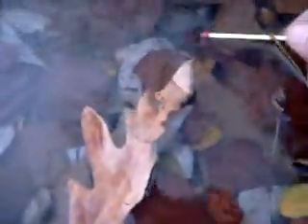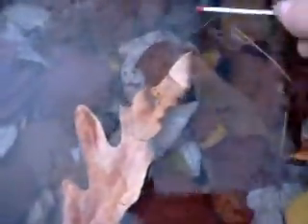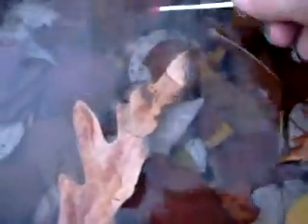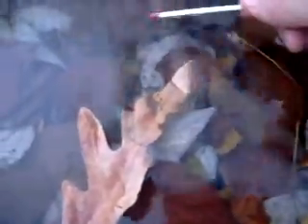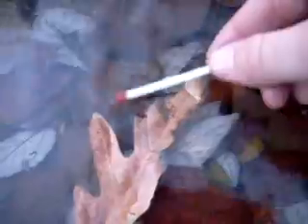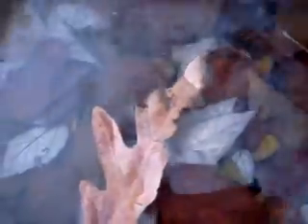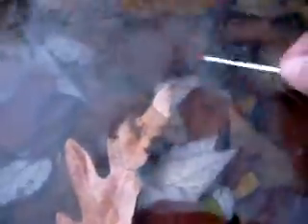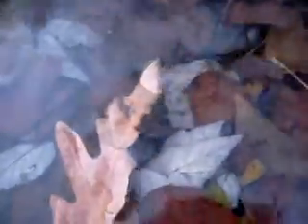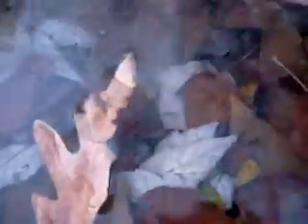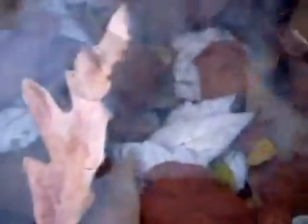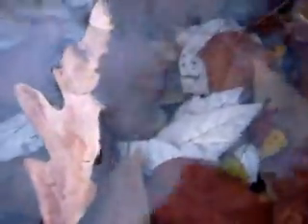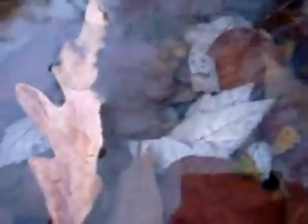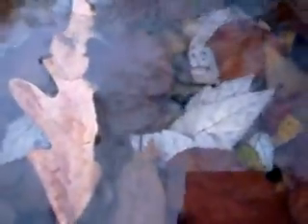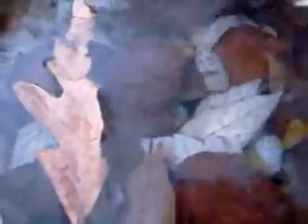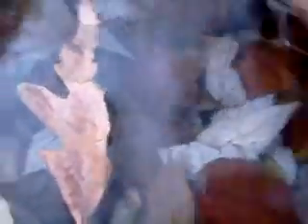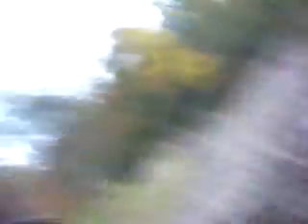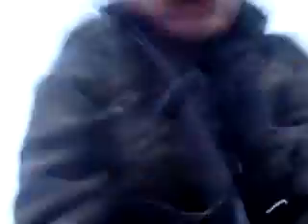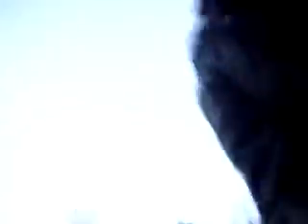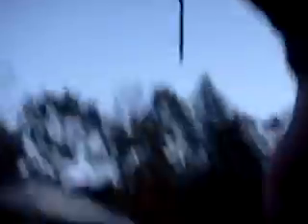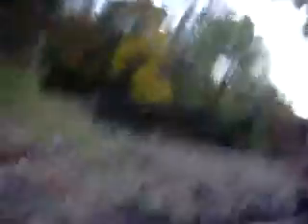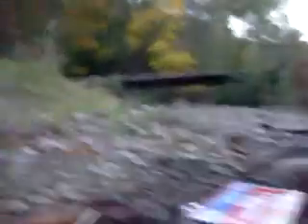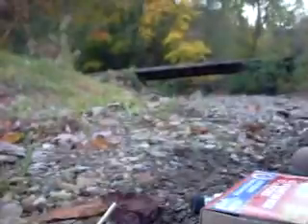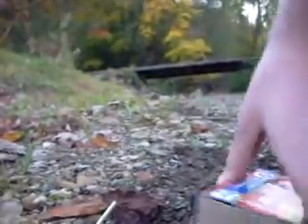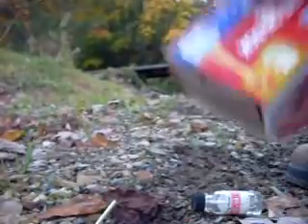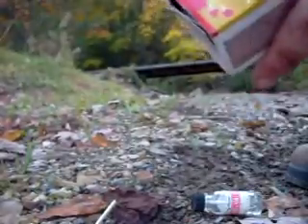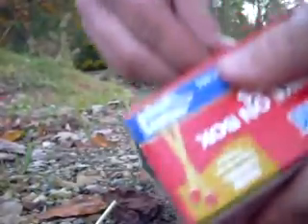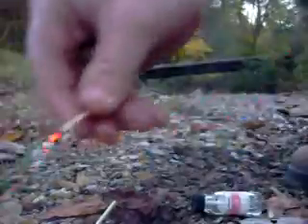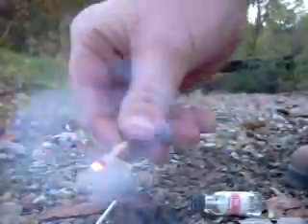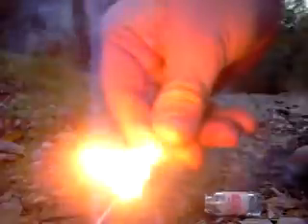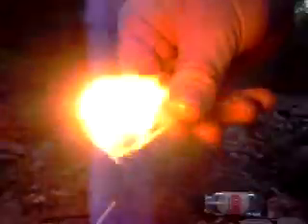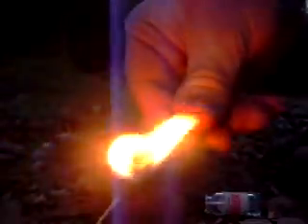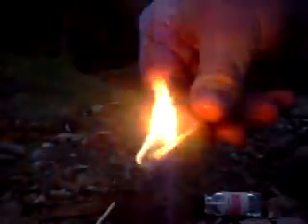Just put the waterproof match in the water like that. Now we're going to try the same thing here — and you have fire.